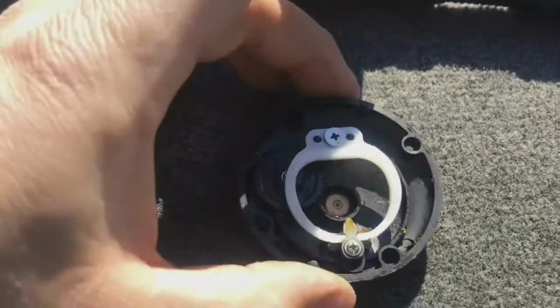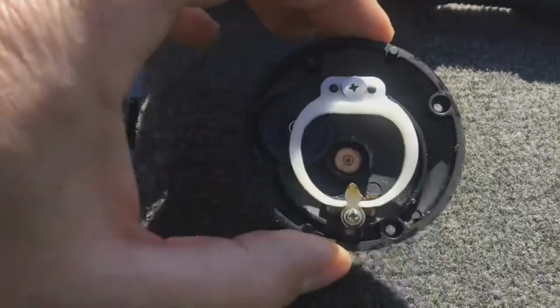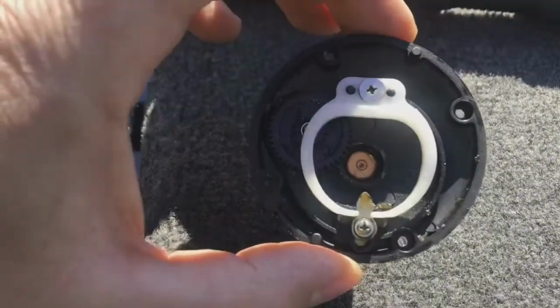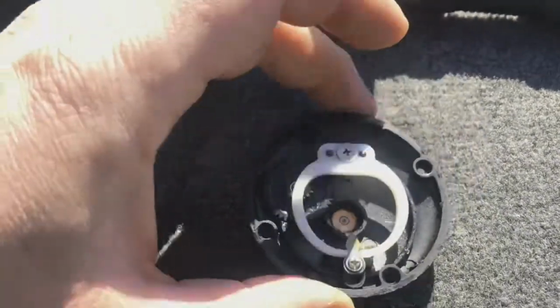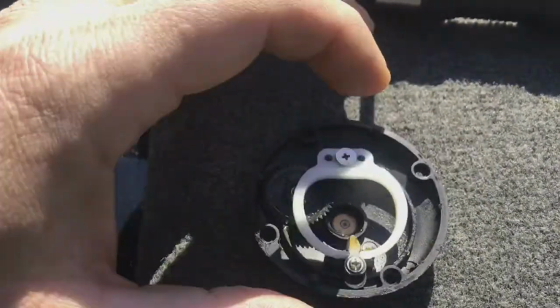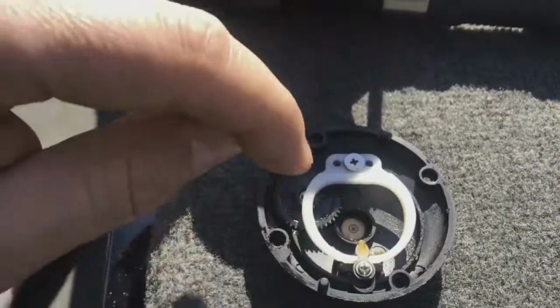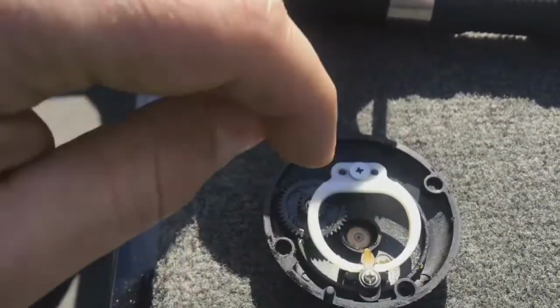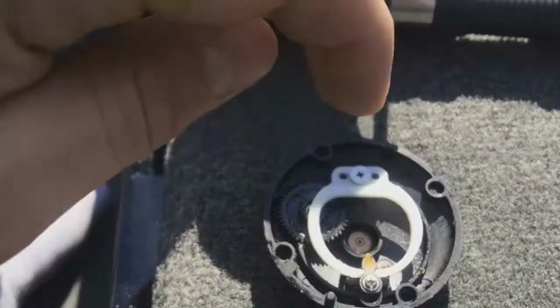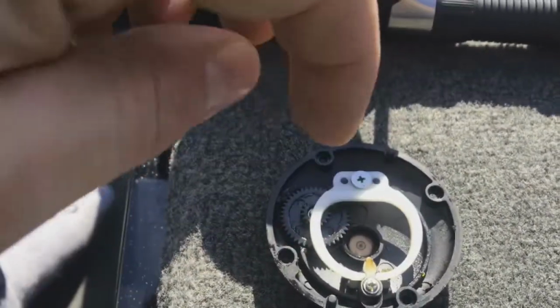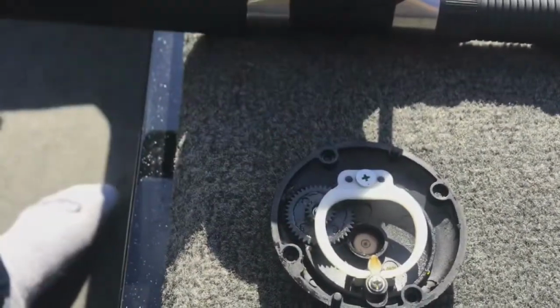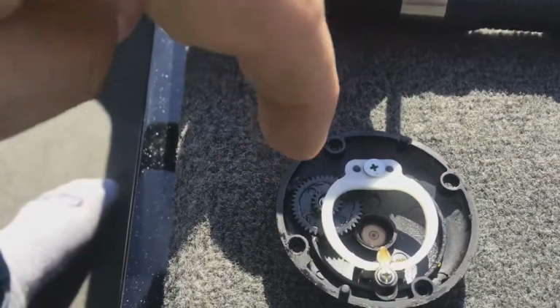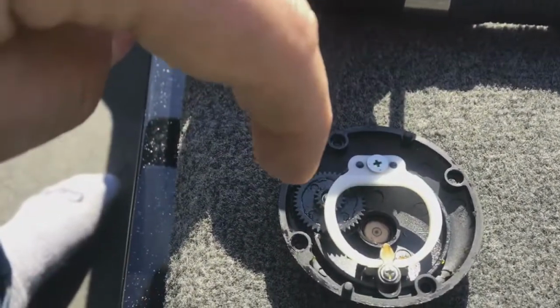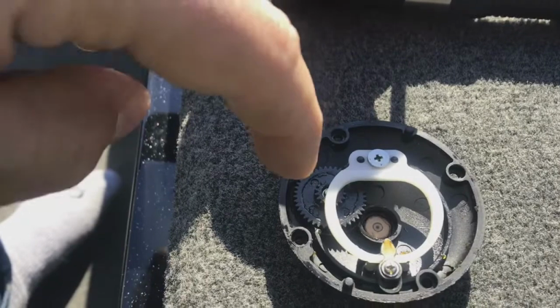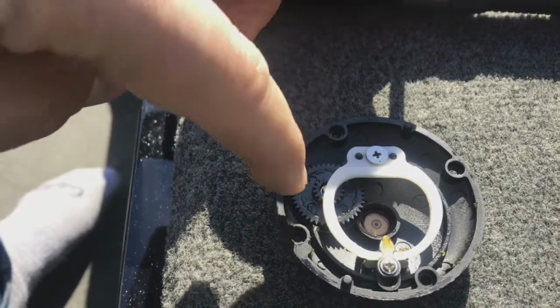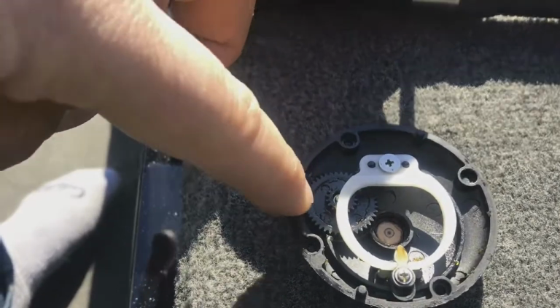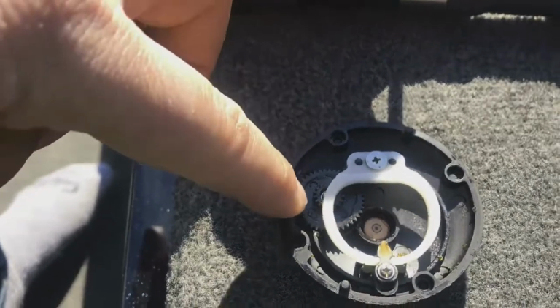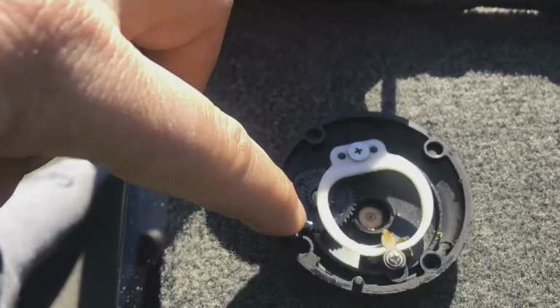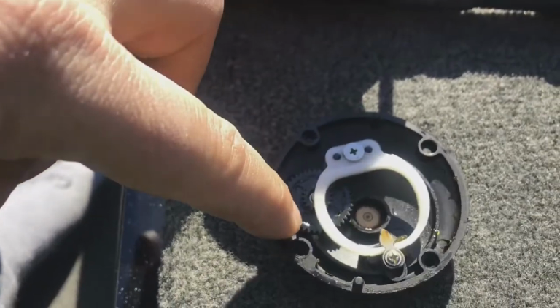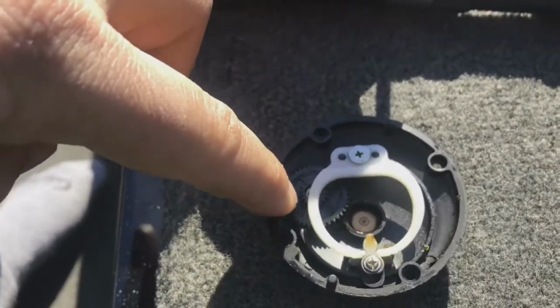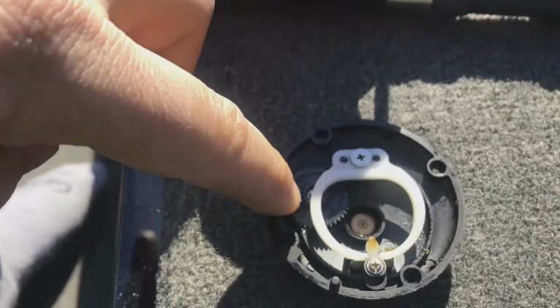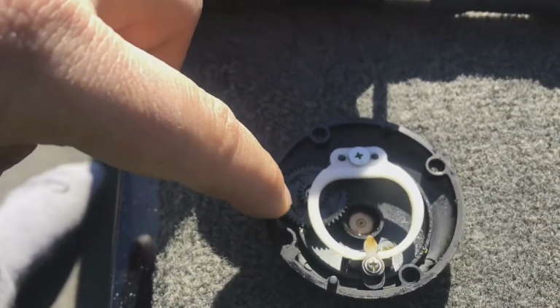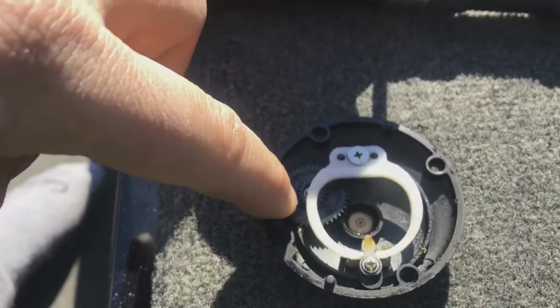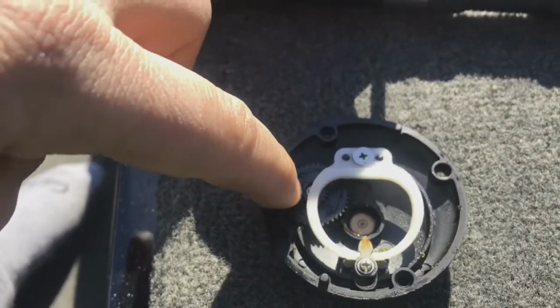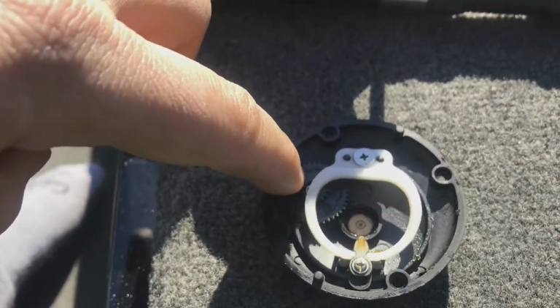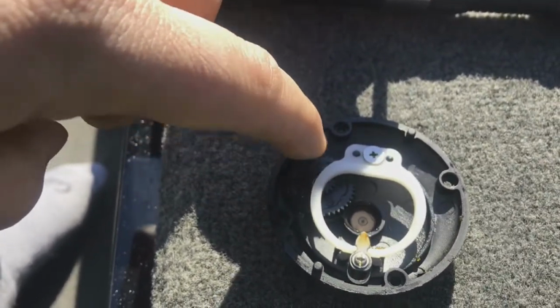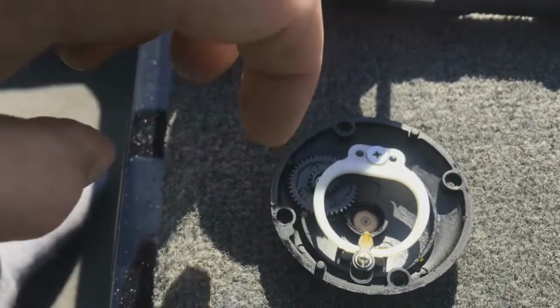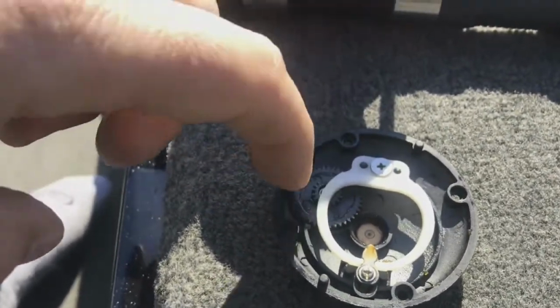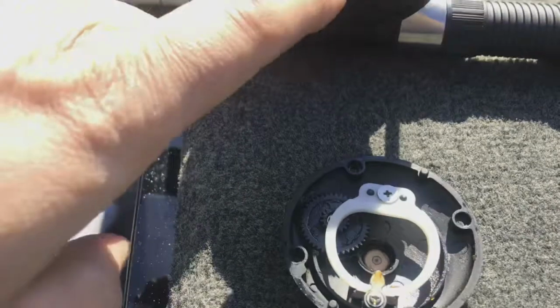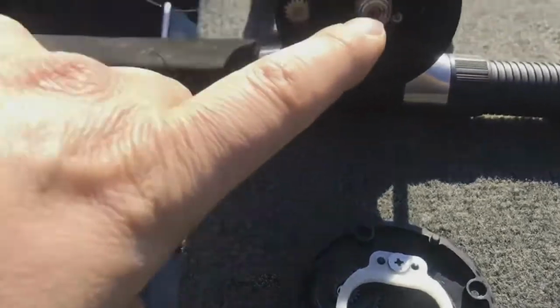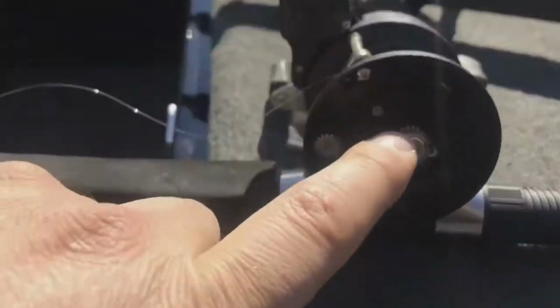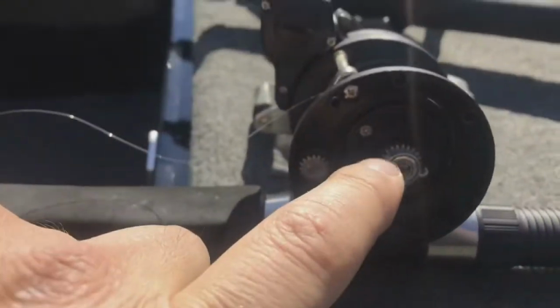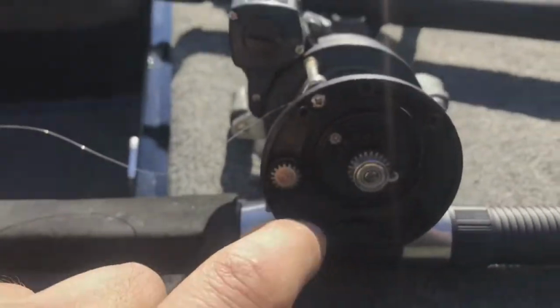You'll notice there's a little copper washer in here — make sure that doesn't fall out. If it does, one side will have a dimple on it; that side goes down. You want to grease in here a little bit, grease the gears around here a little bit.